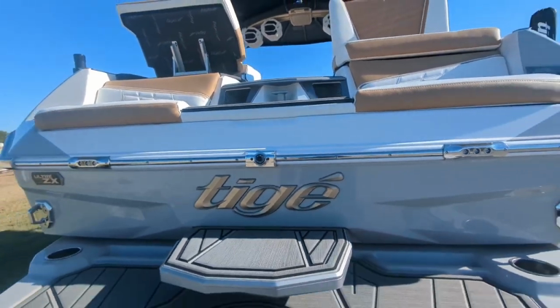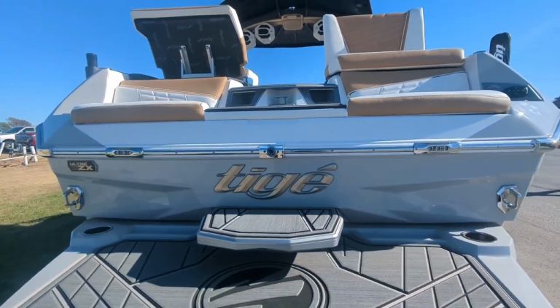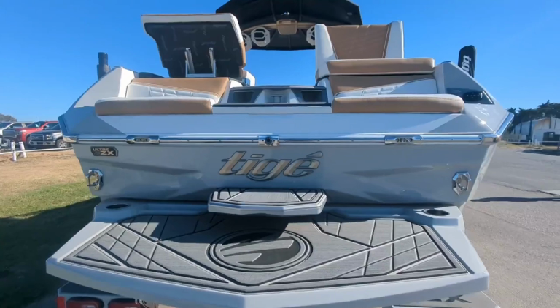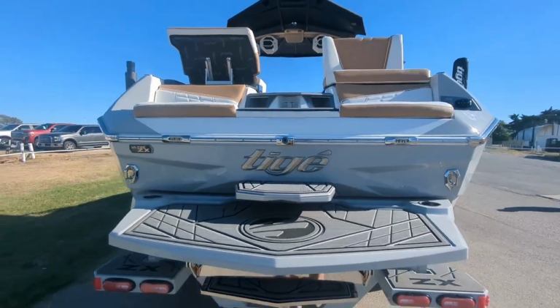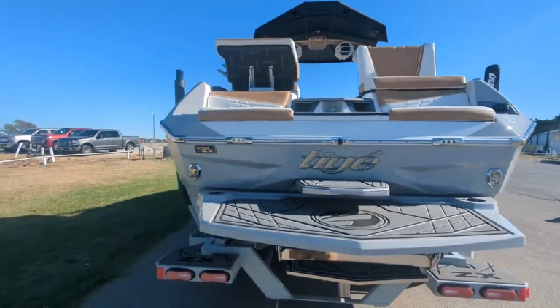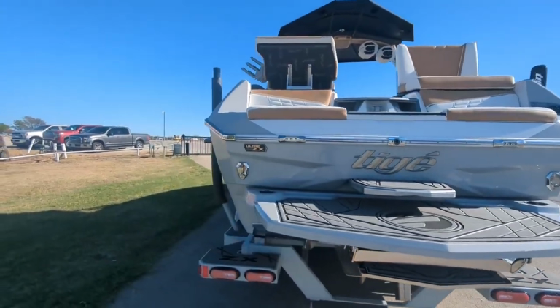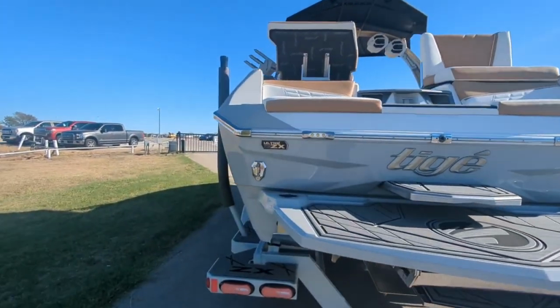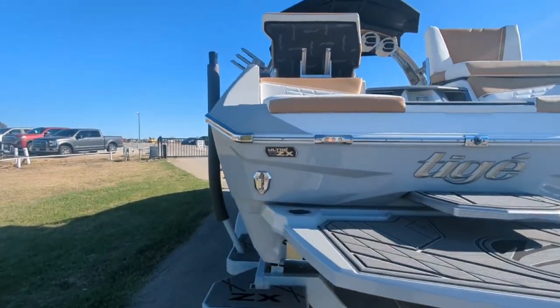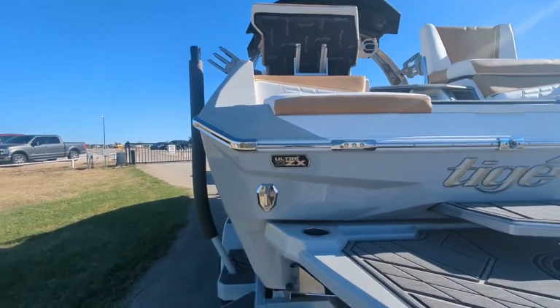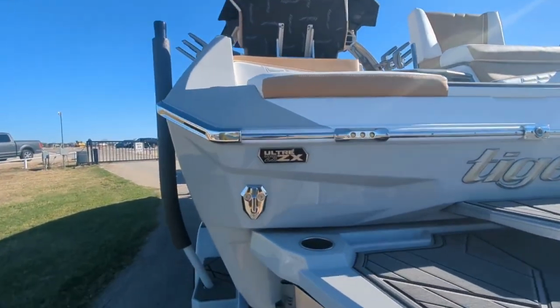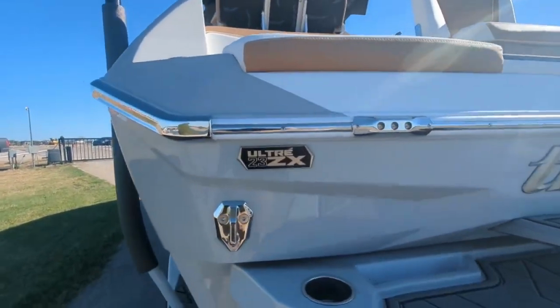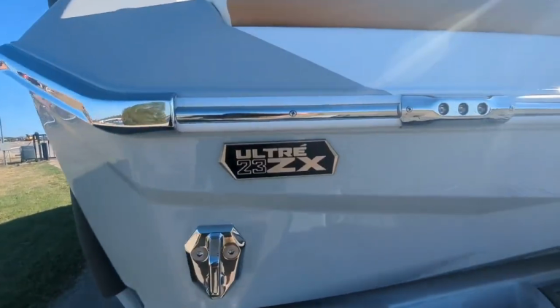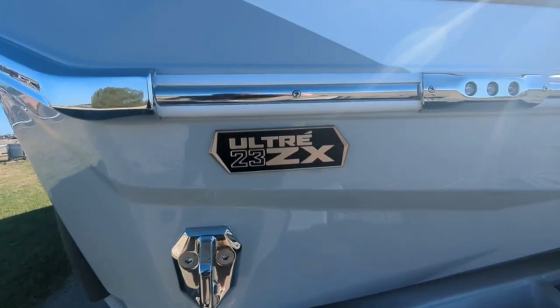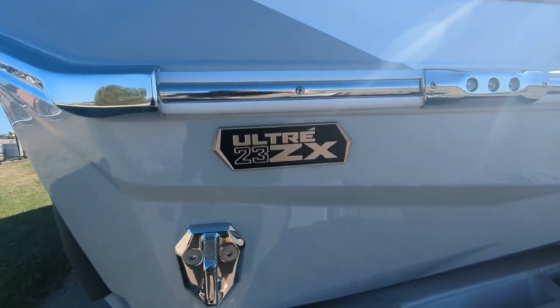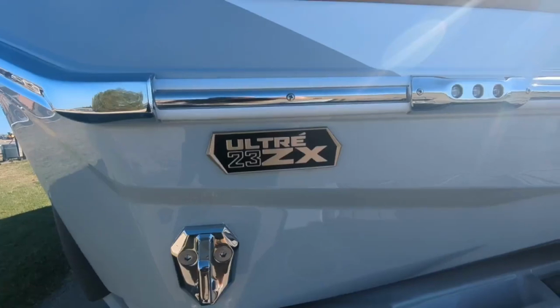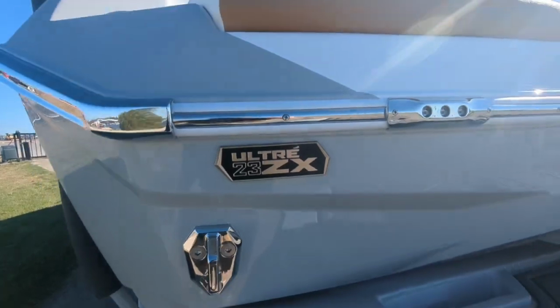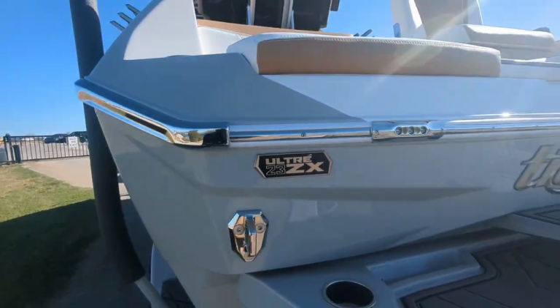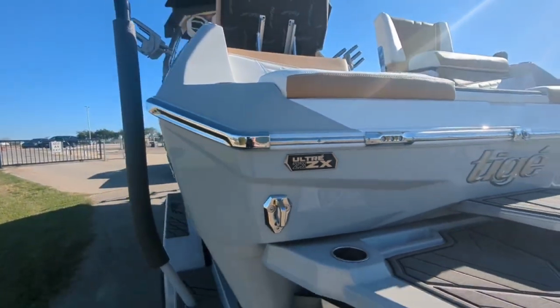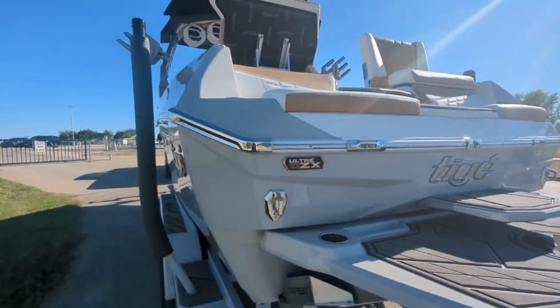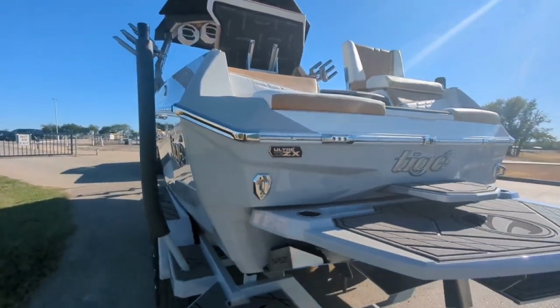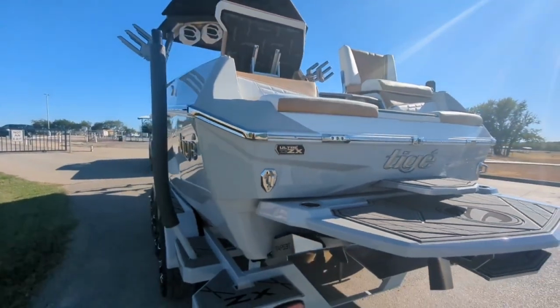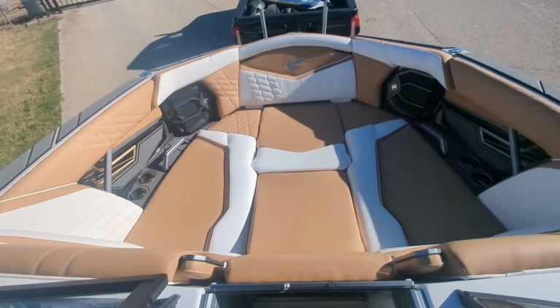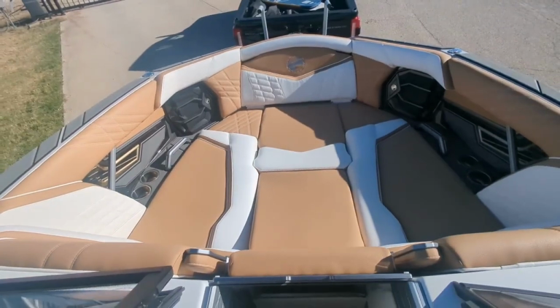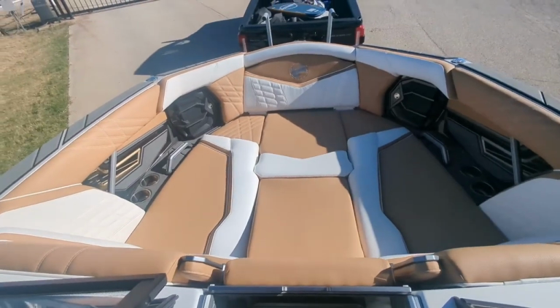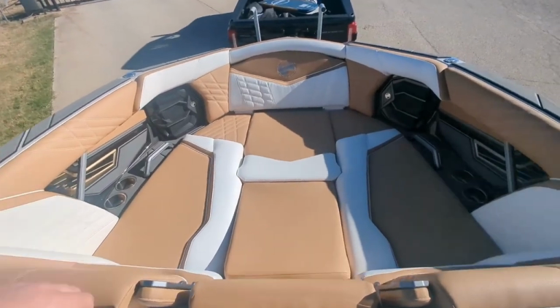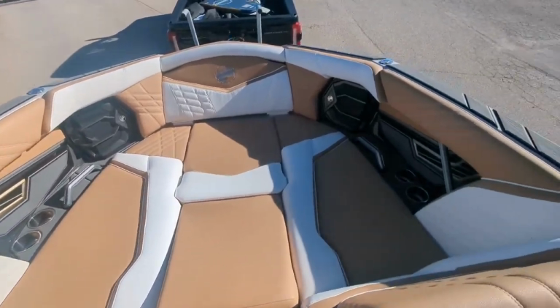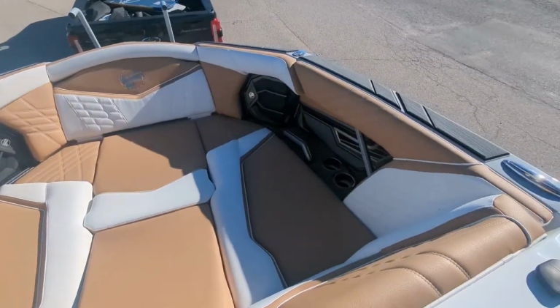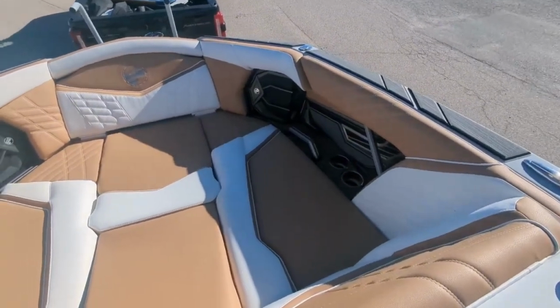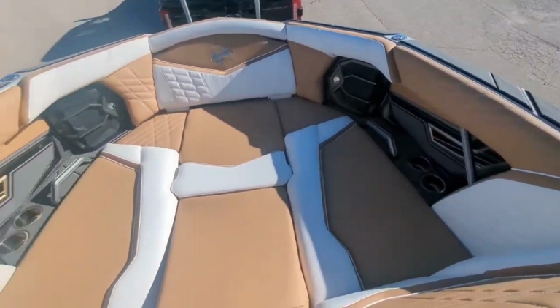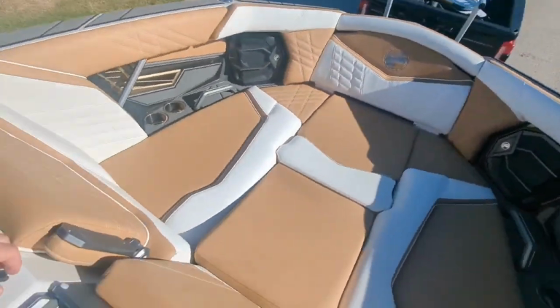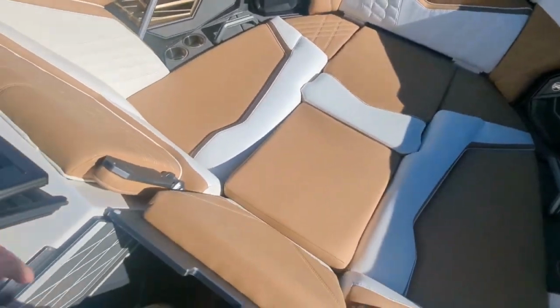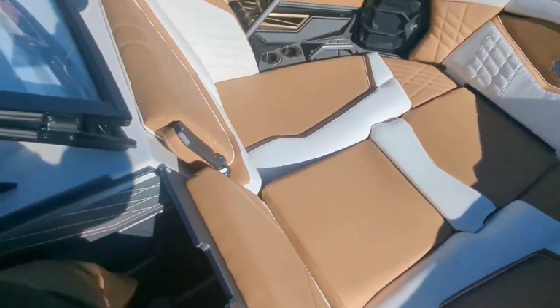The board locker in the back gives you tons of room for storage. This boat is amazing — don't forget the Ultra ZX, brand new line from Tyga, just released this week. Up at the bow, we've got it all put together with the full bow cushion.